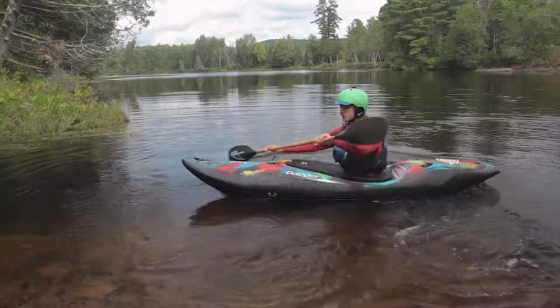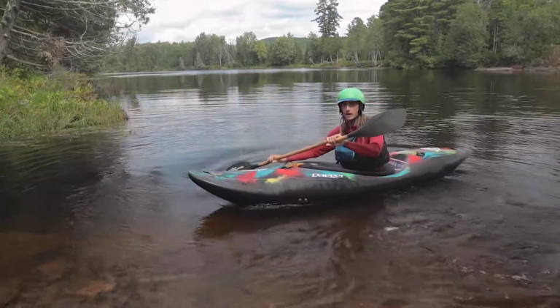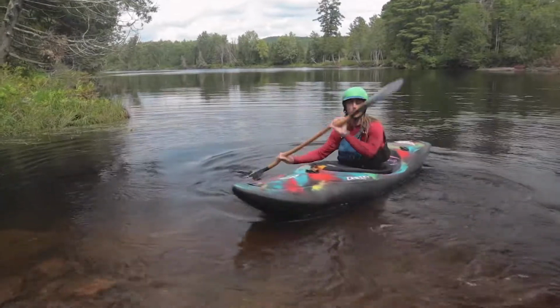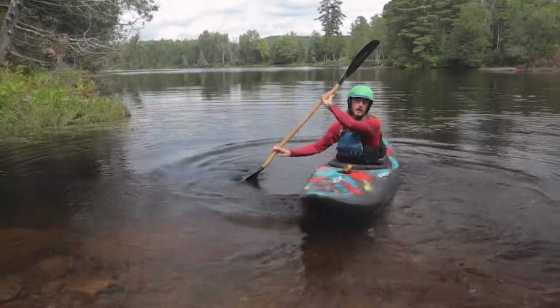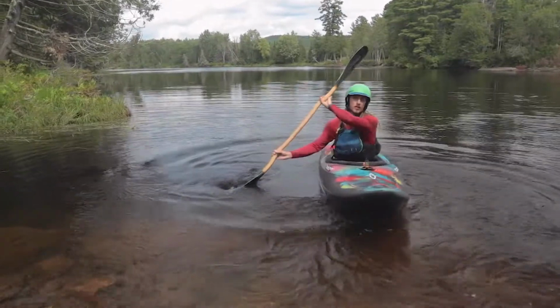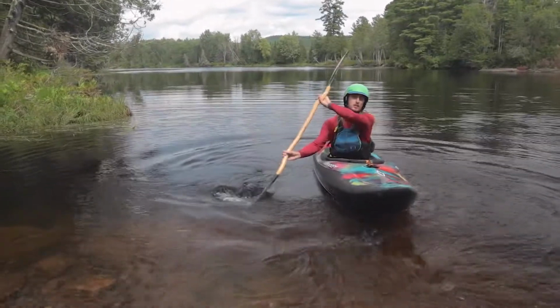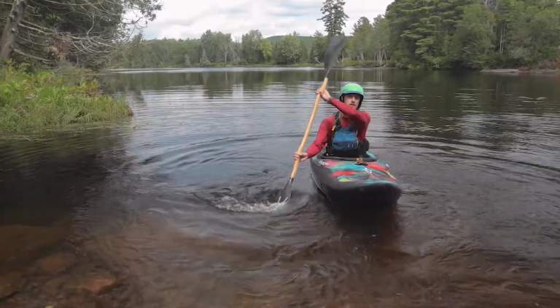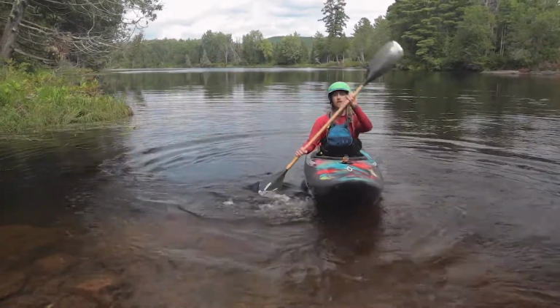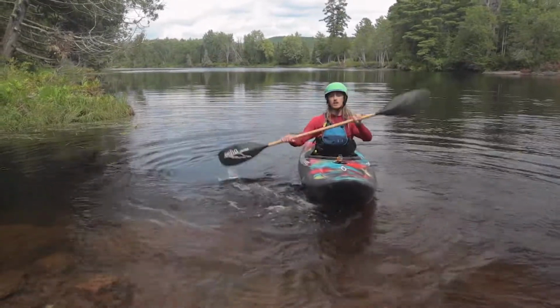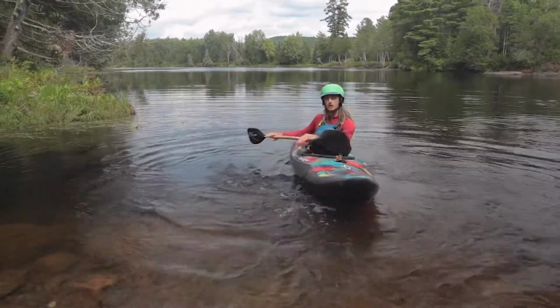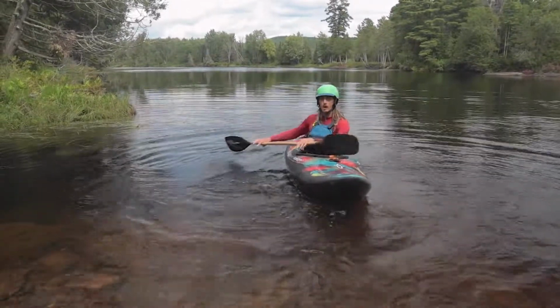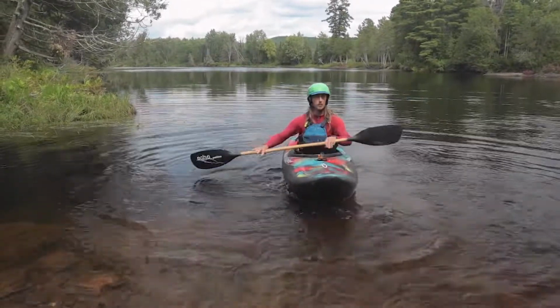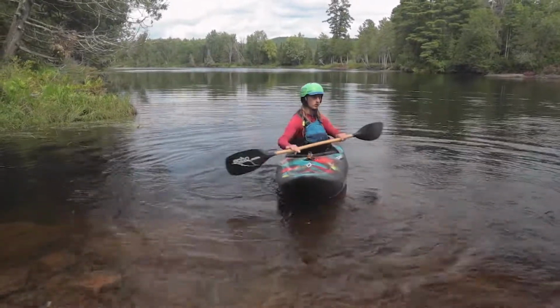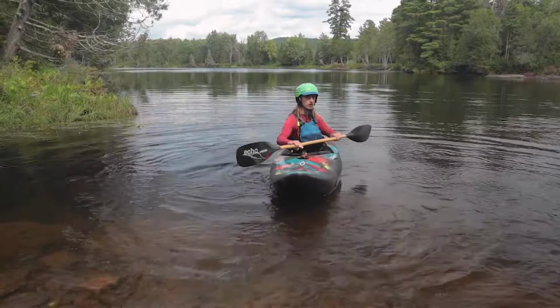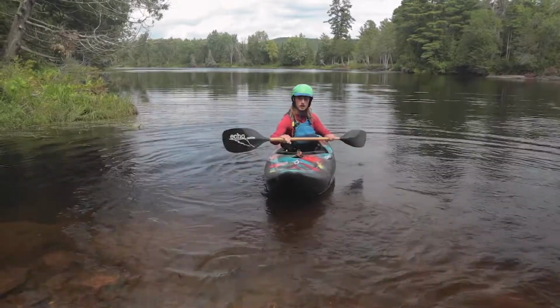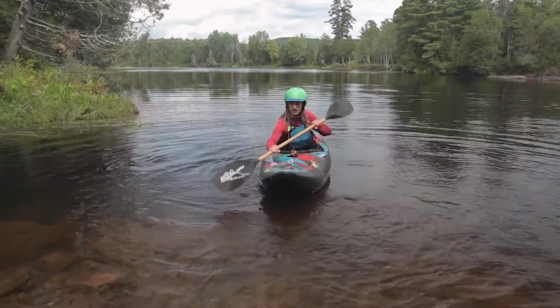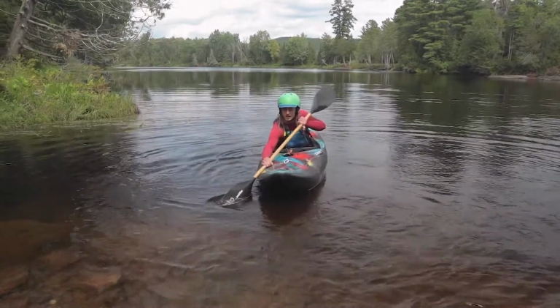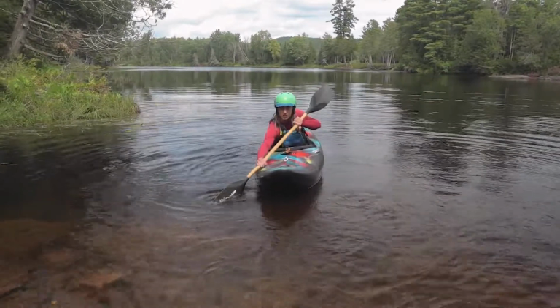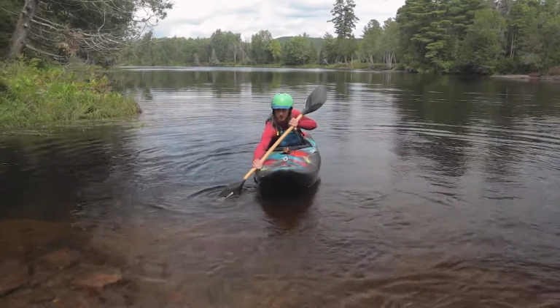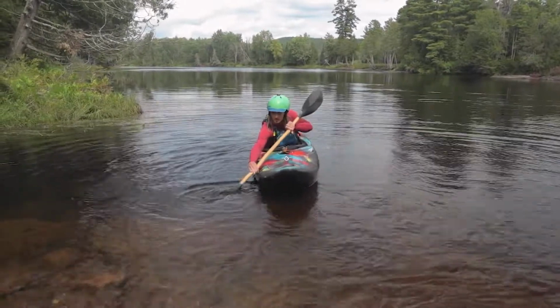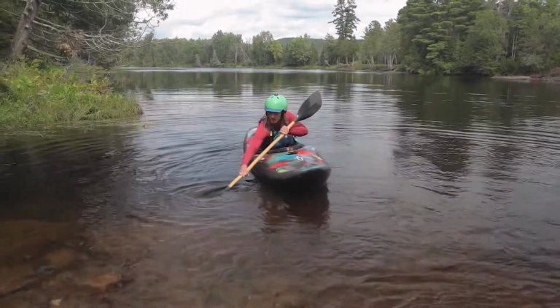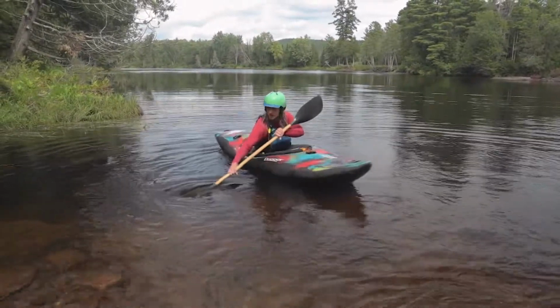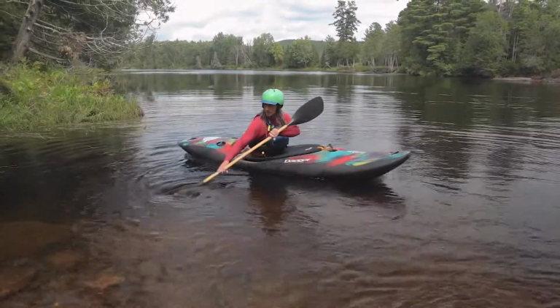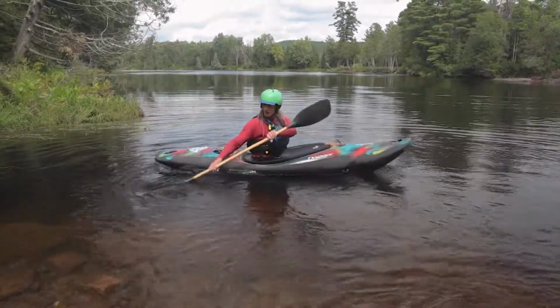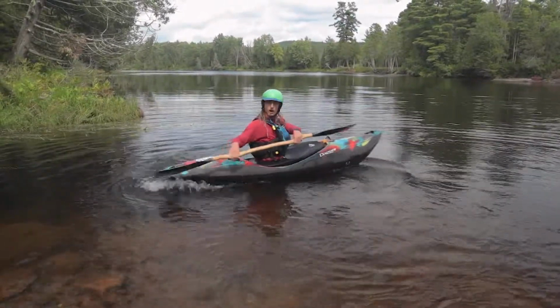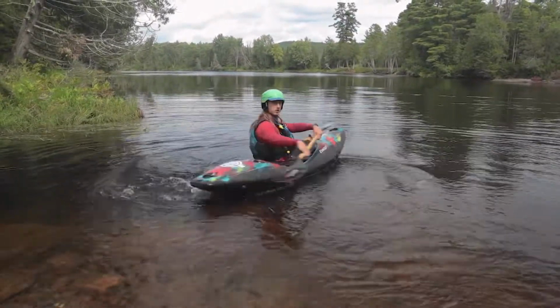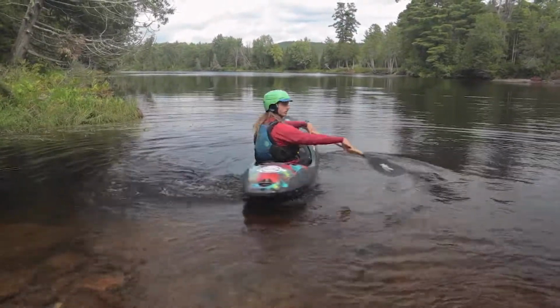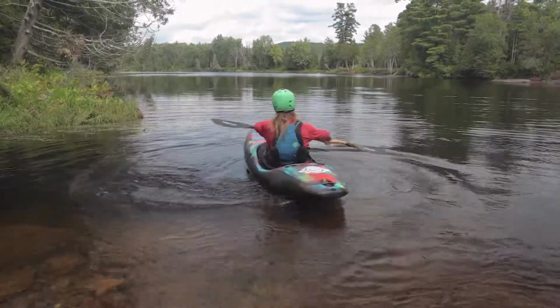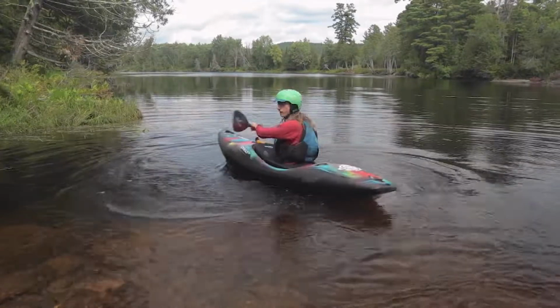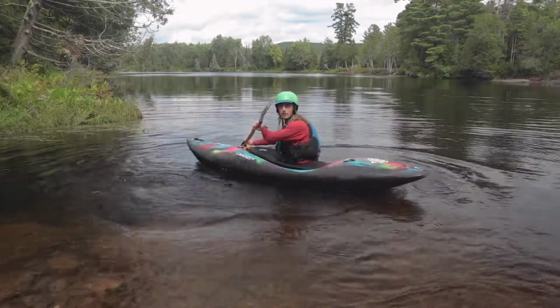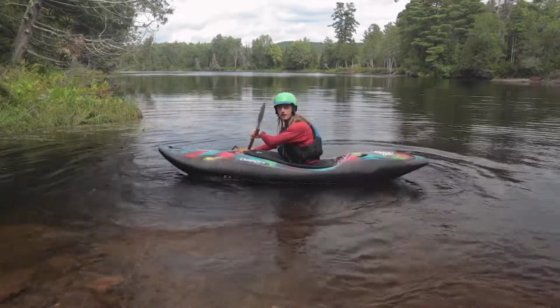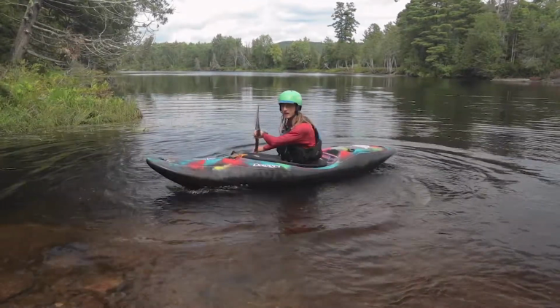Again, if we break it down into three steps: the first step is winding up with your torso. The second step is catching the water. And then the third step is unwinding your torso for the power phase.